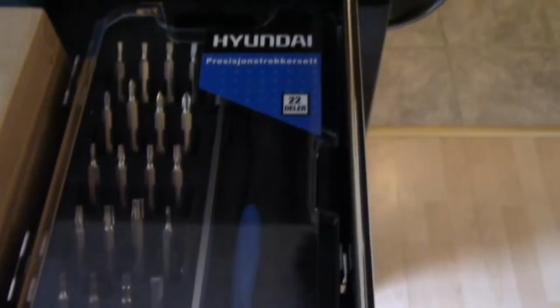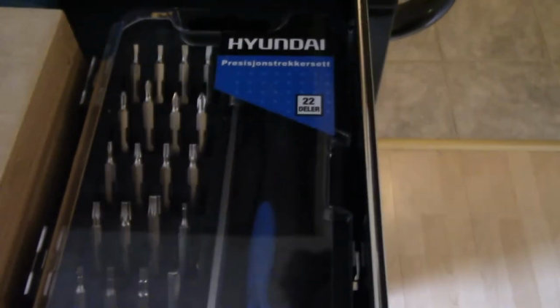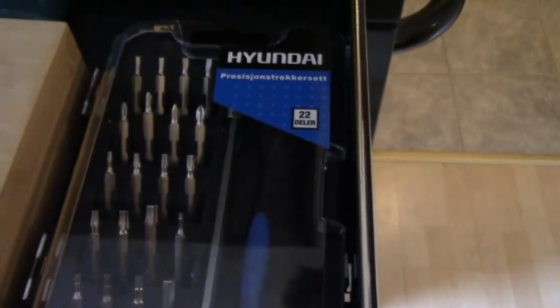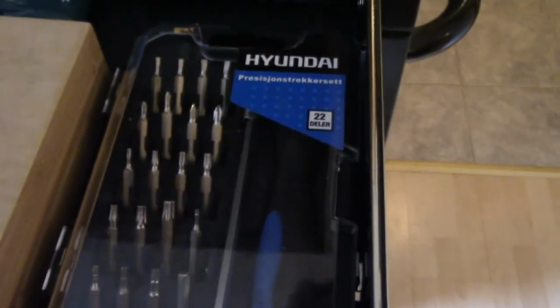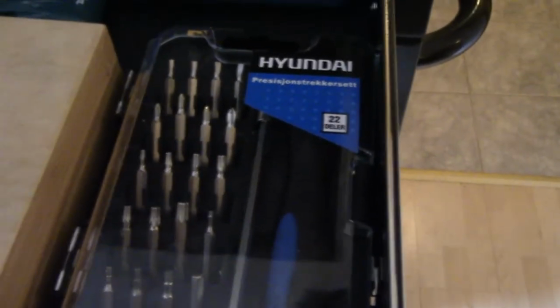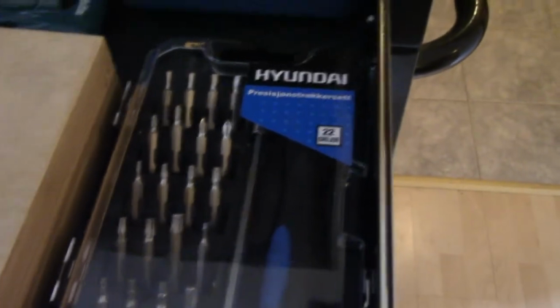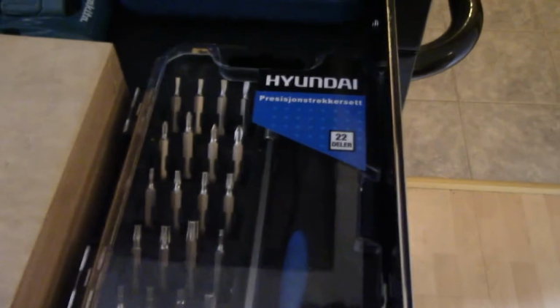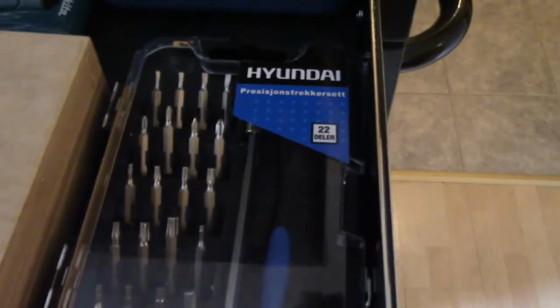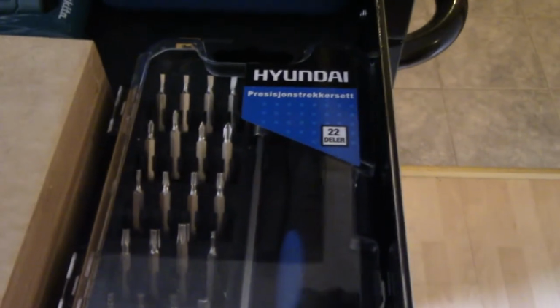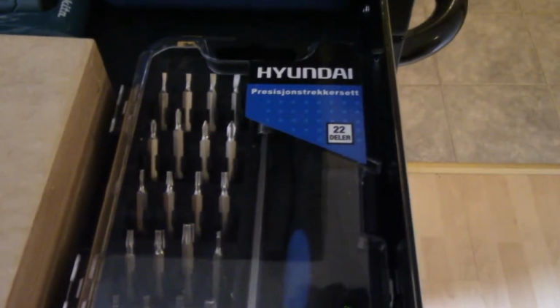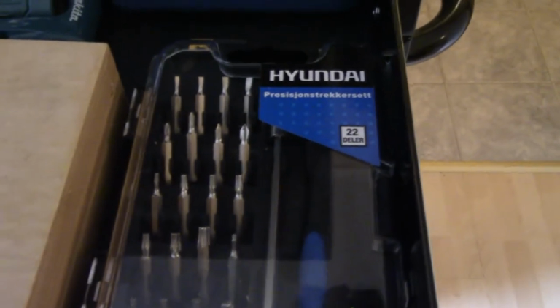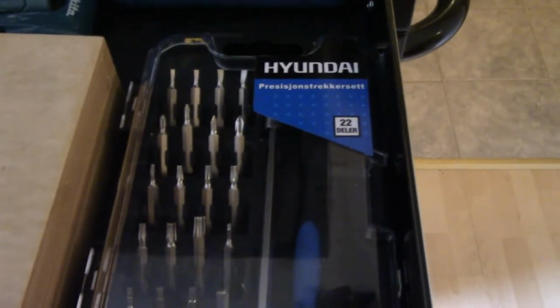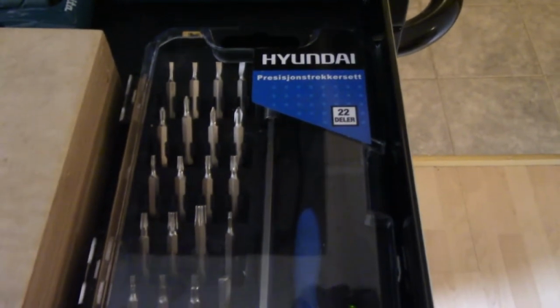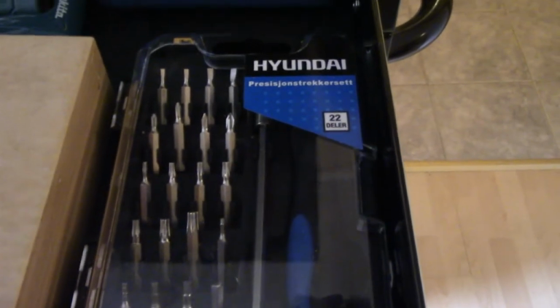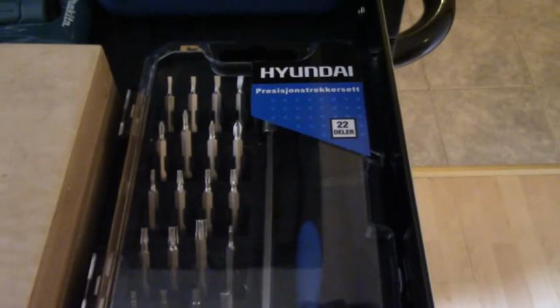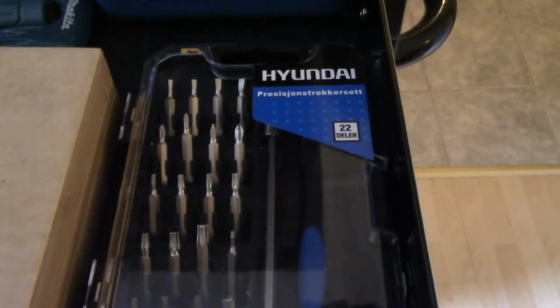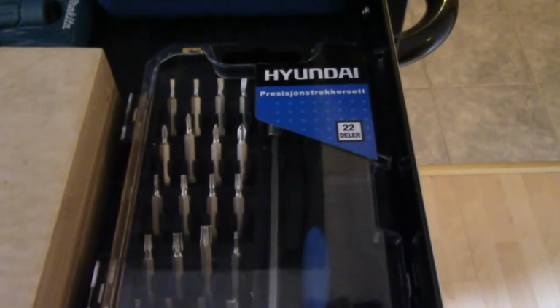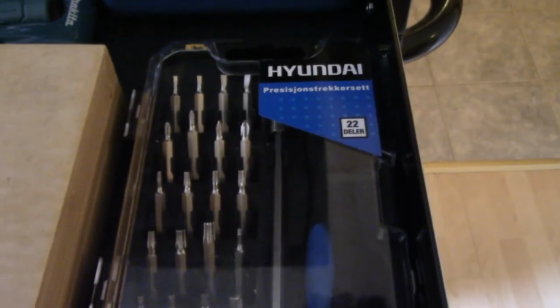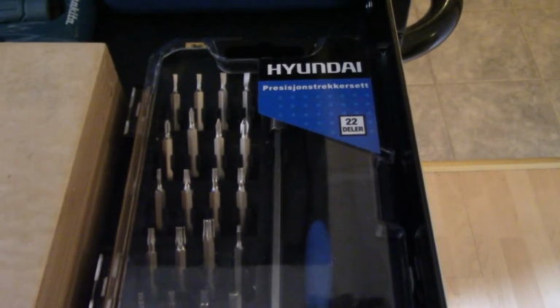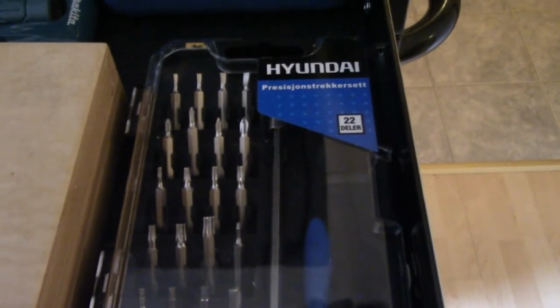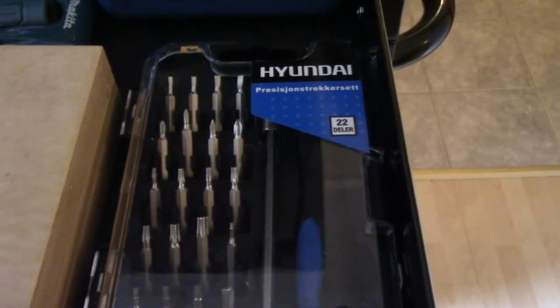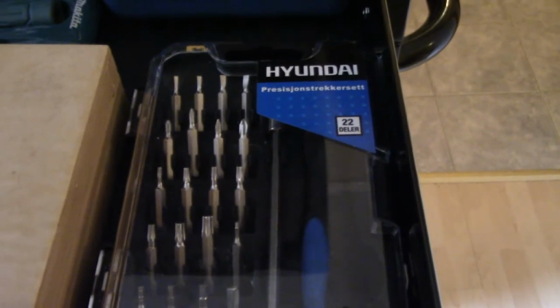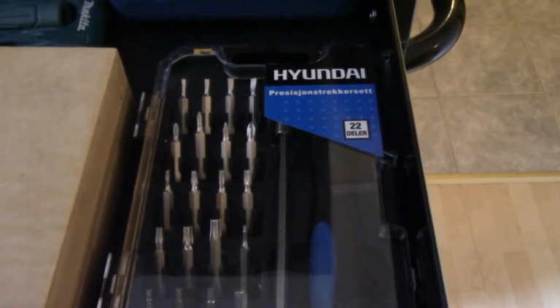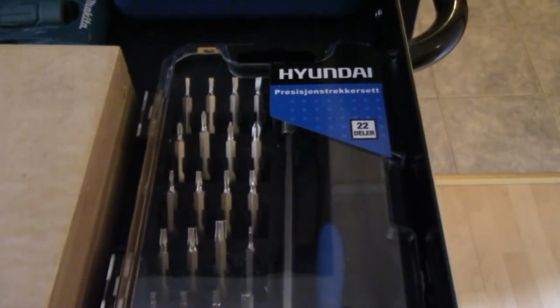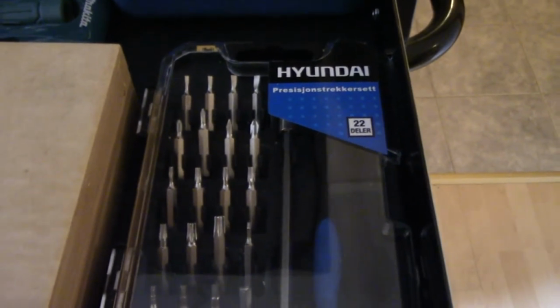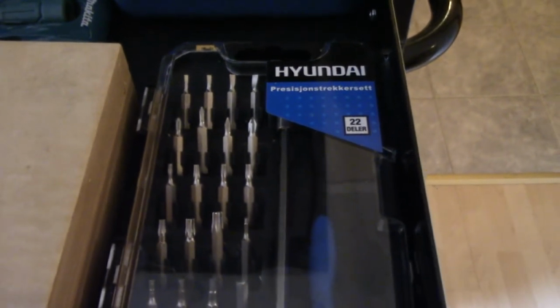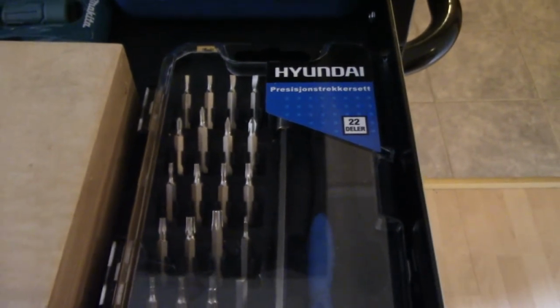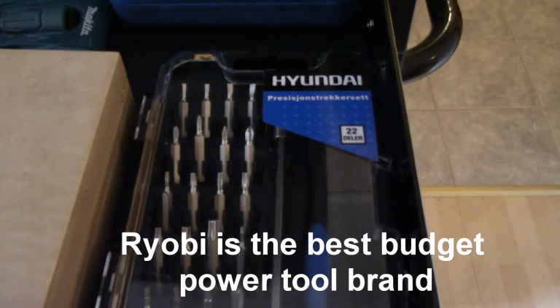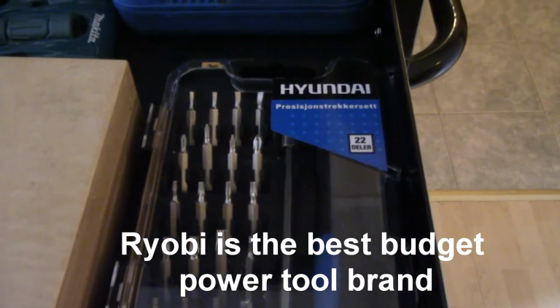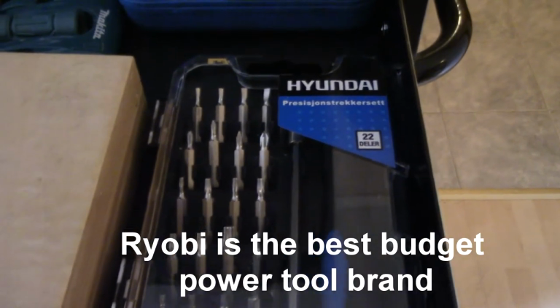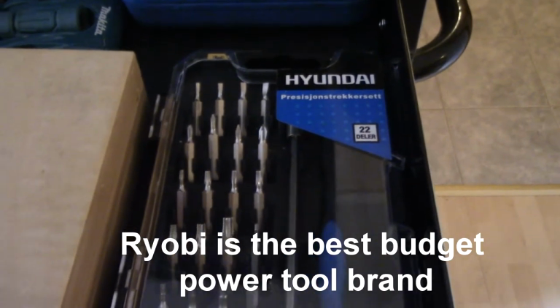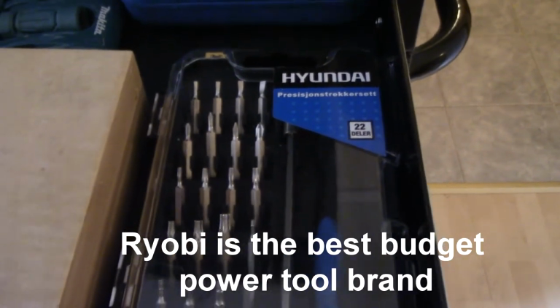This small screwdriver bit driver is Hyundai — actually not good quality at all. I bought some of their tools to give to my brother and had to return them. The RYOBI is much better in power tools.